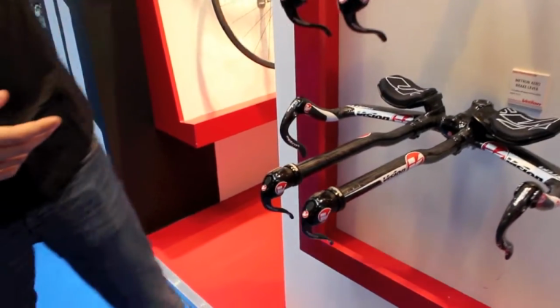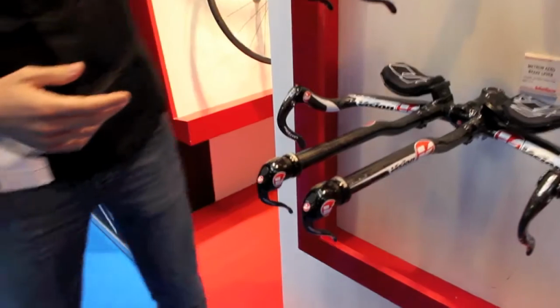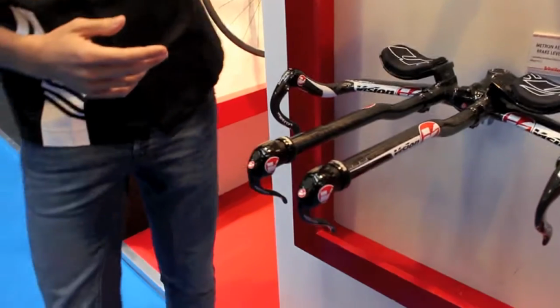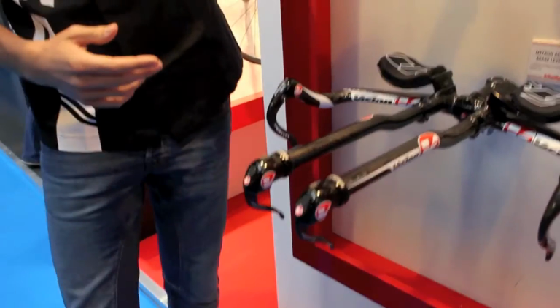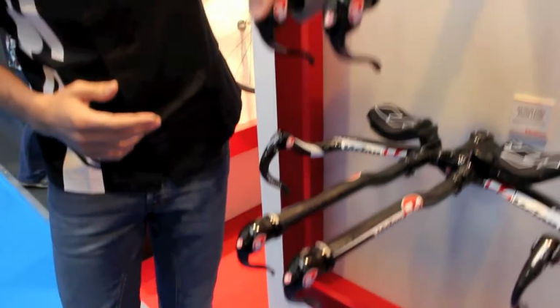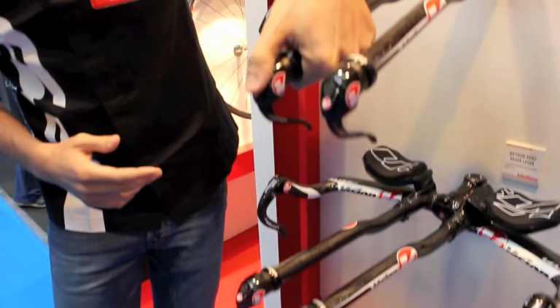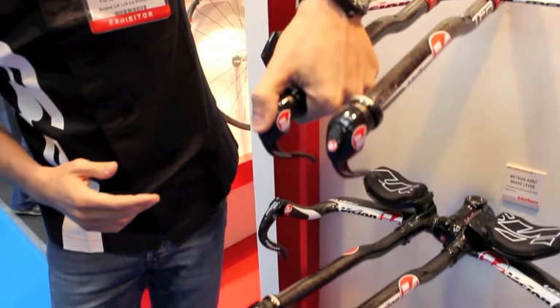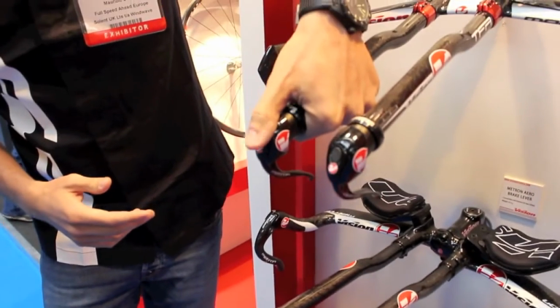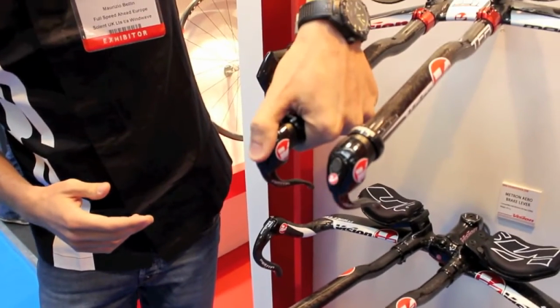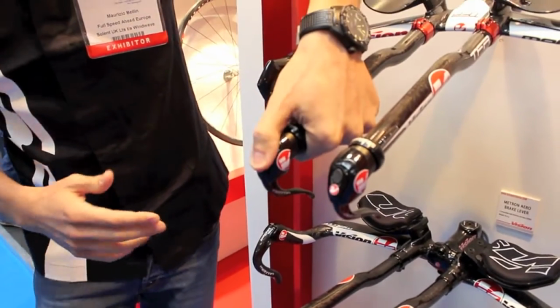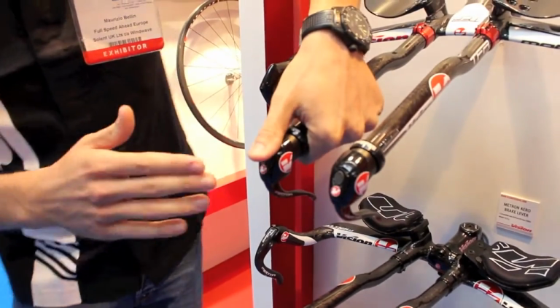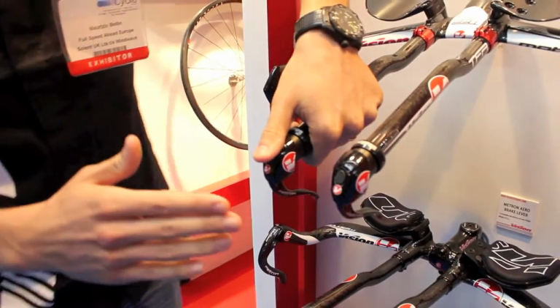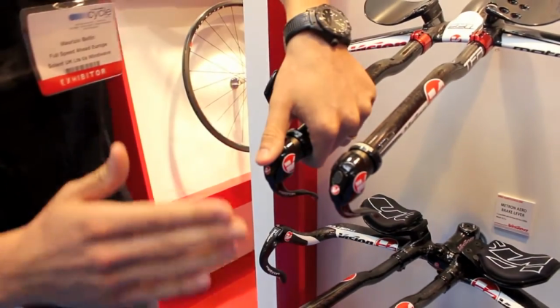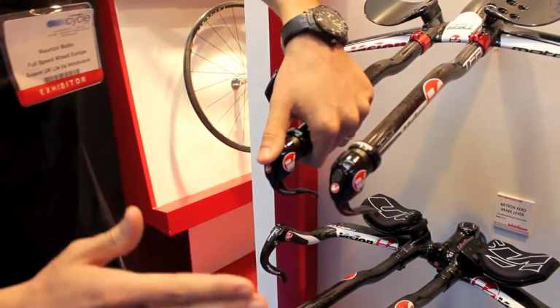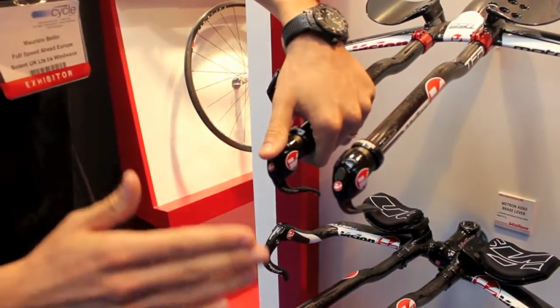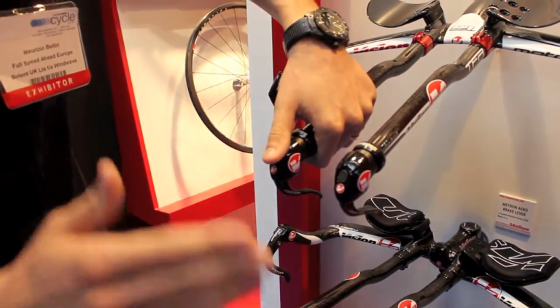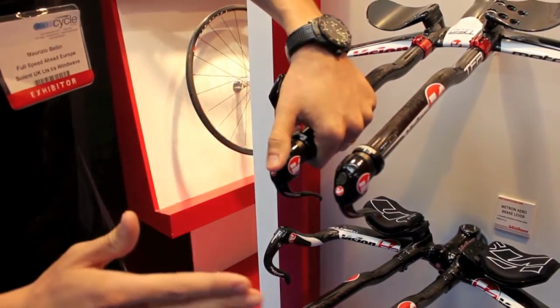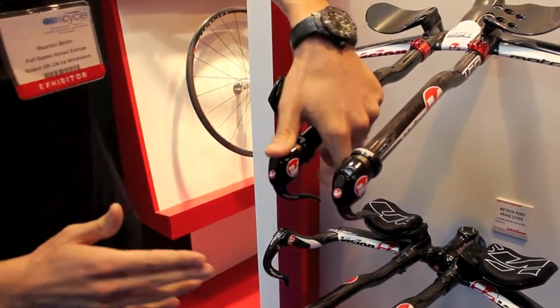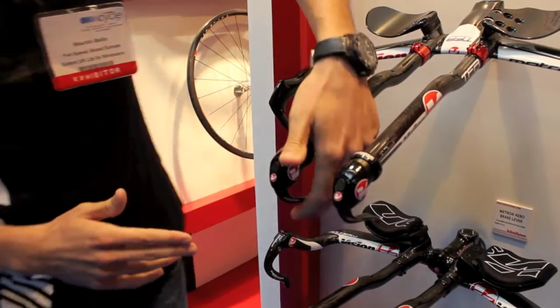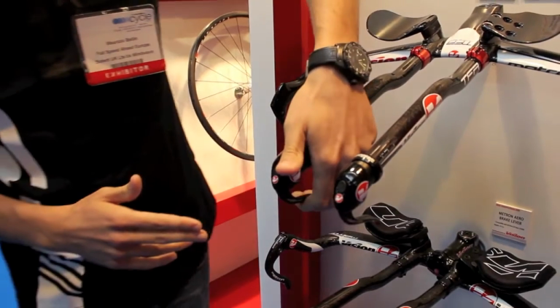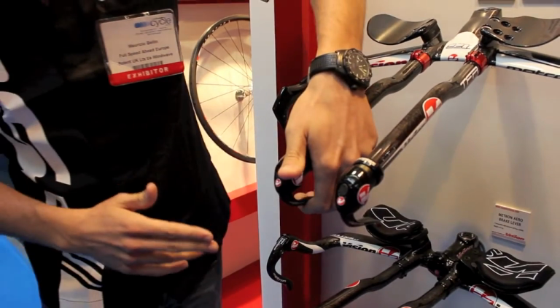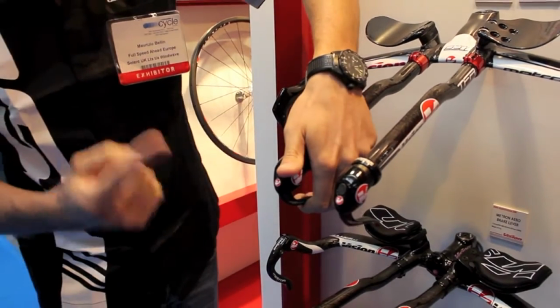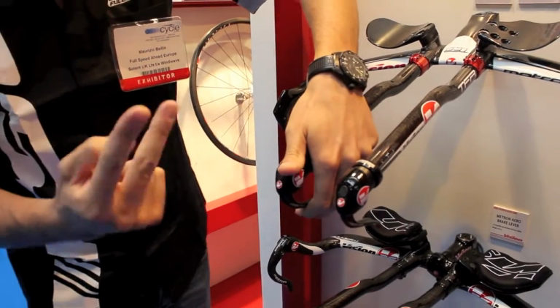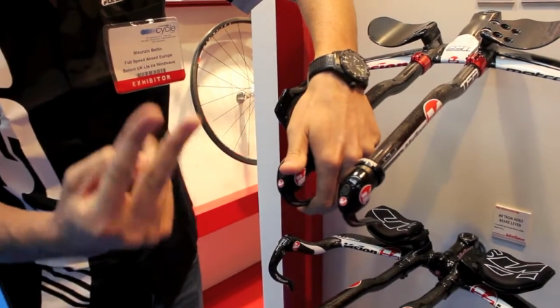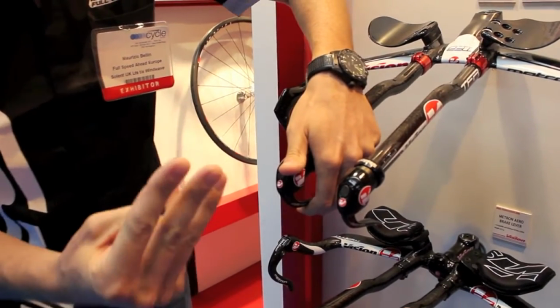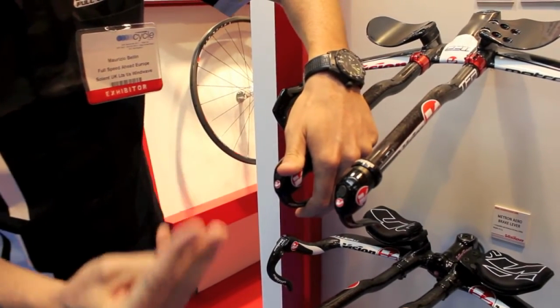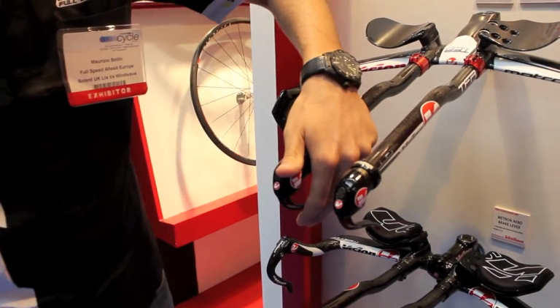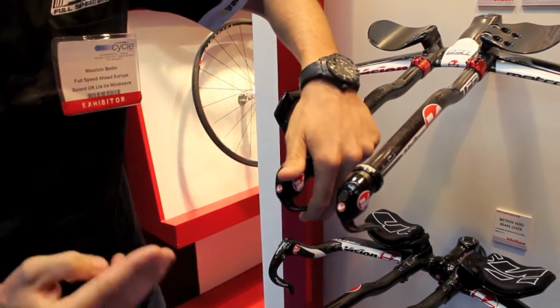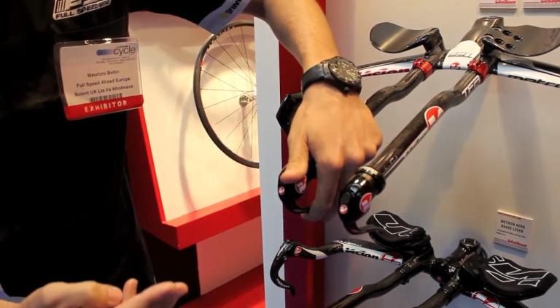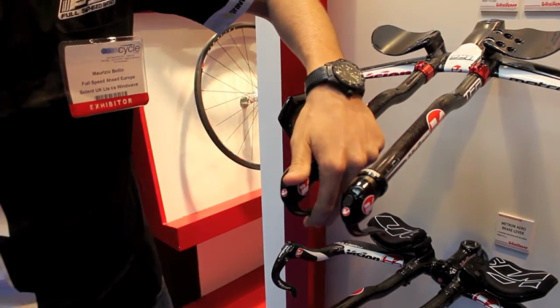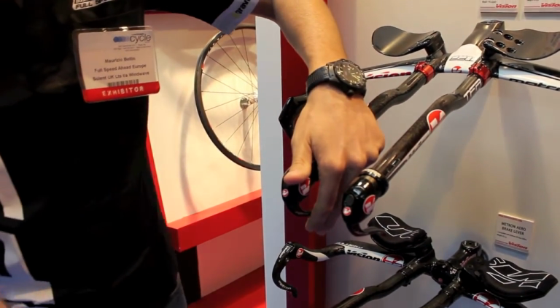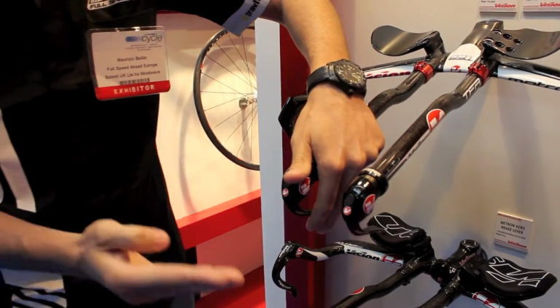You can push the button and the rear derailleur goes down, or use the brake lever — one, two, or three speed — and the rear derailleur goes up.